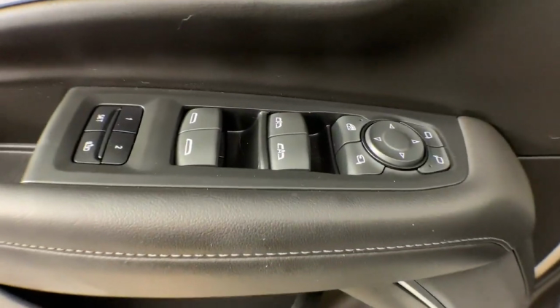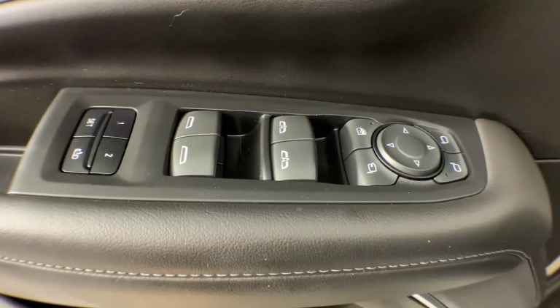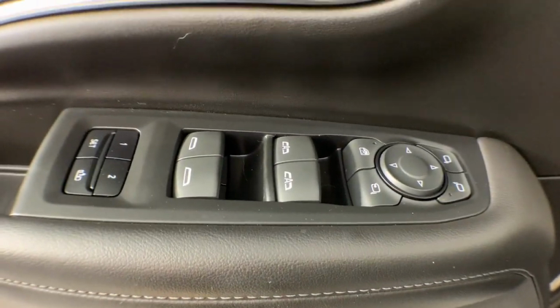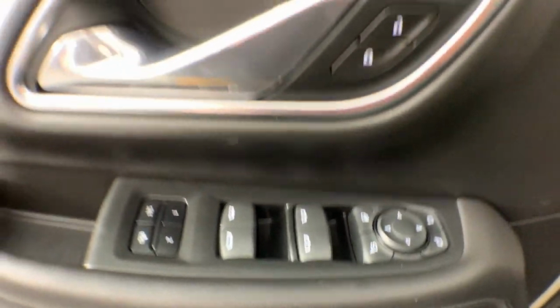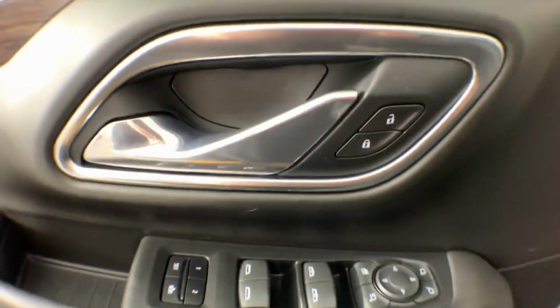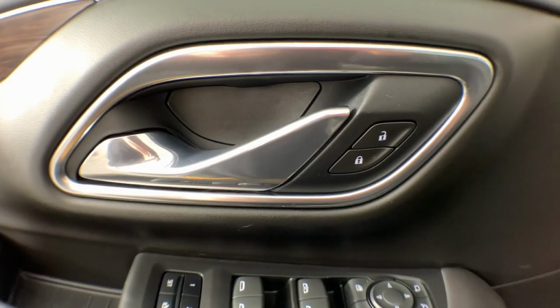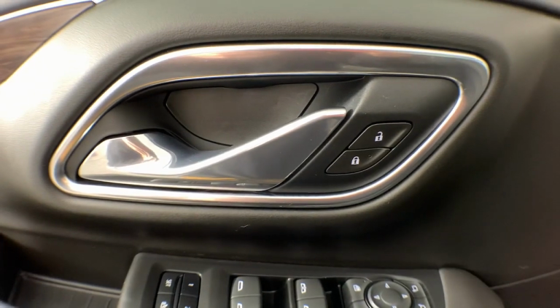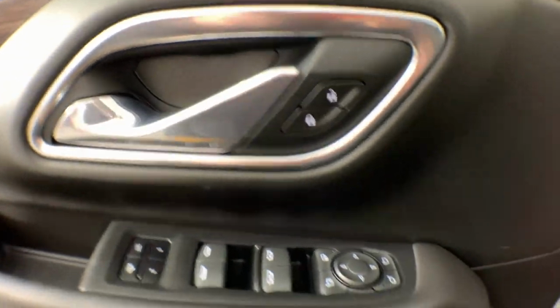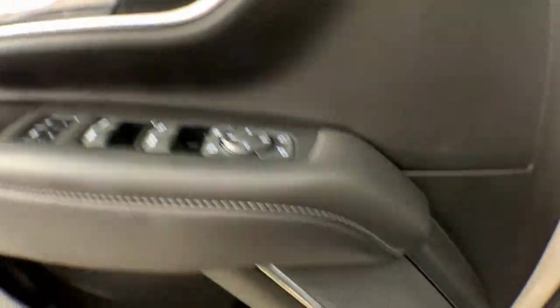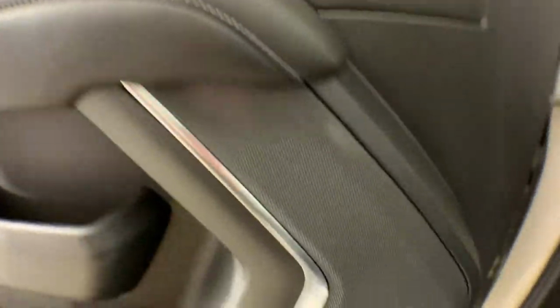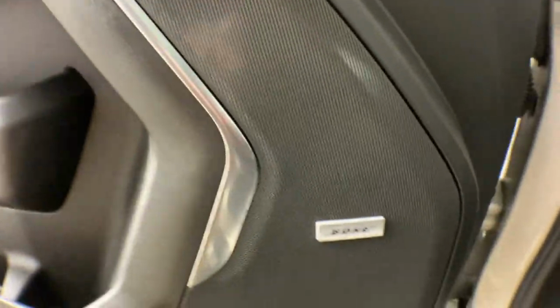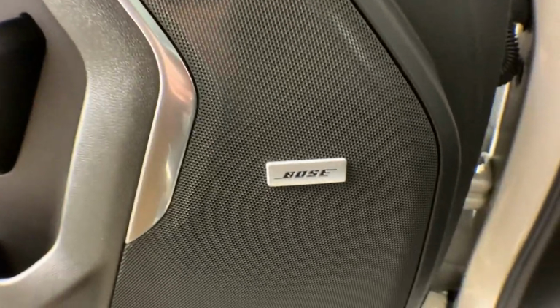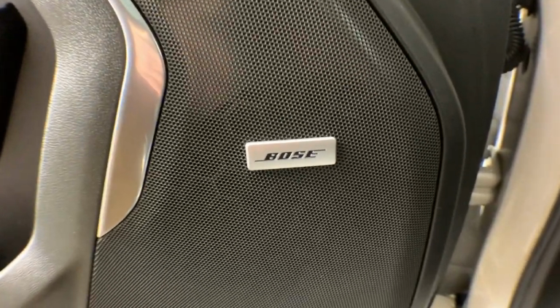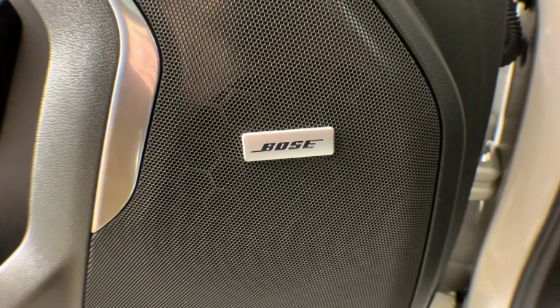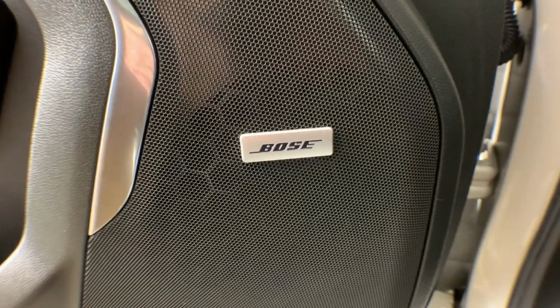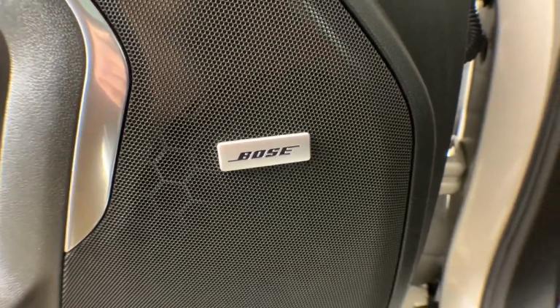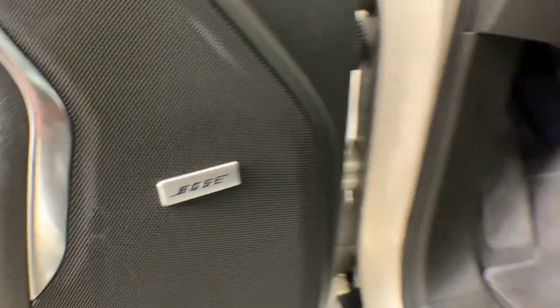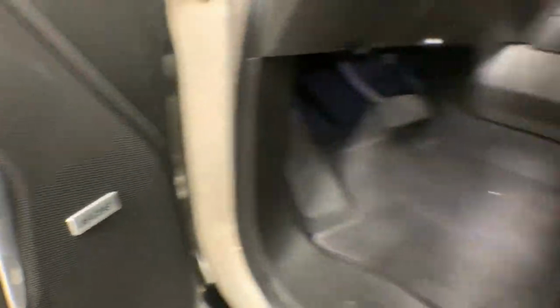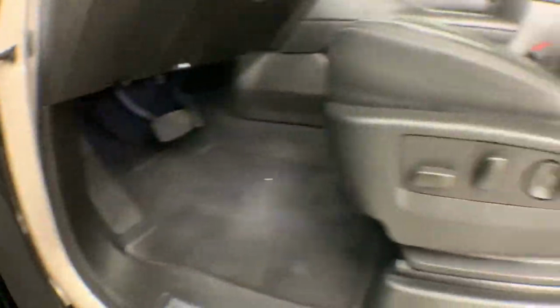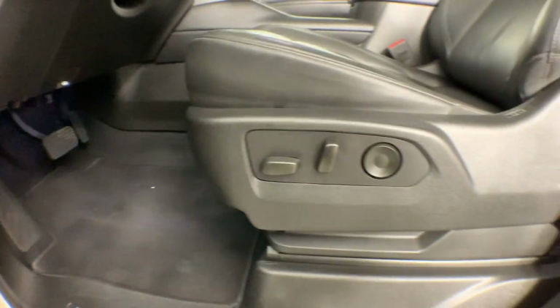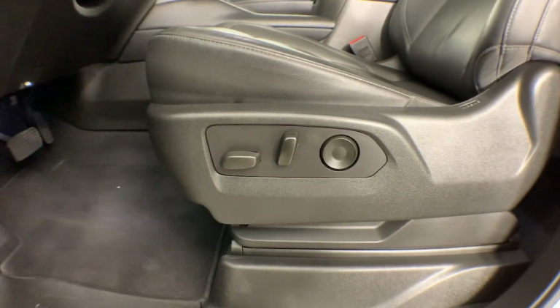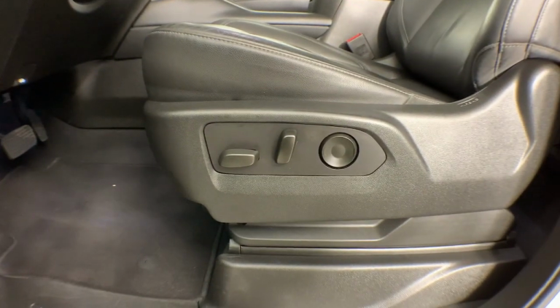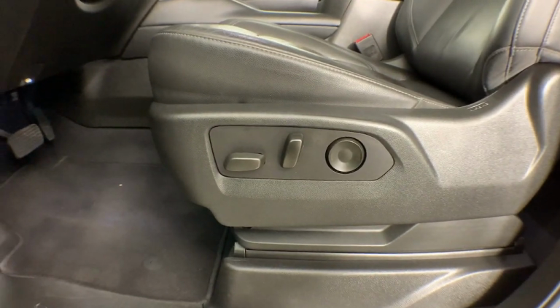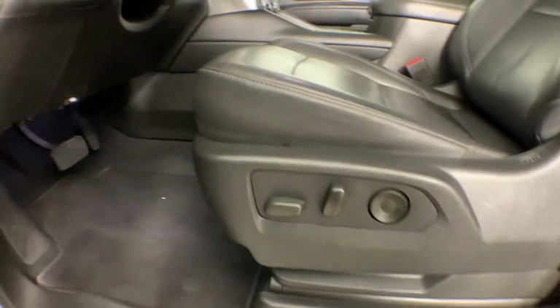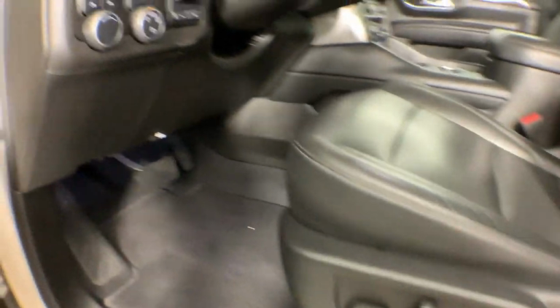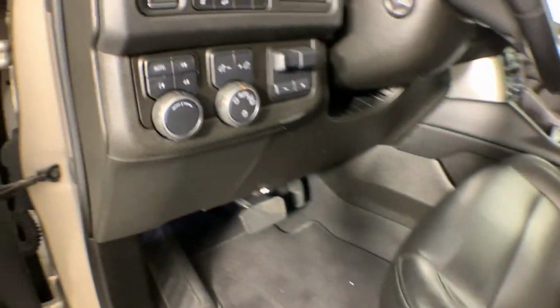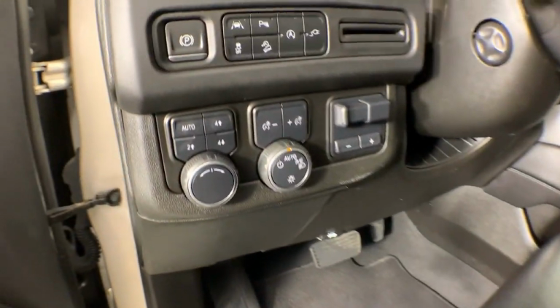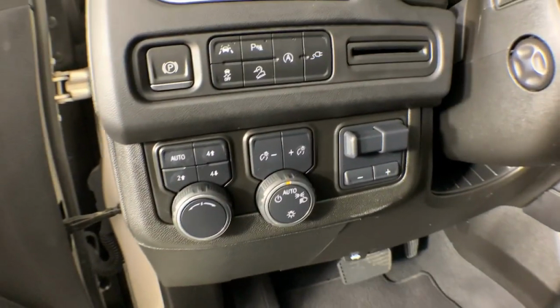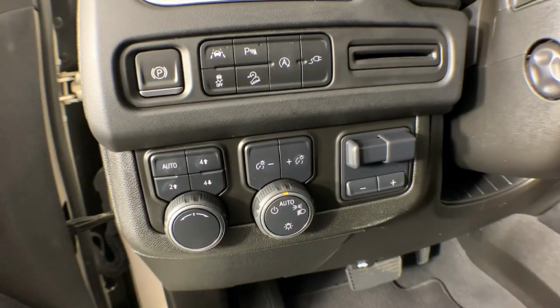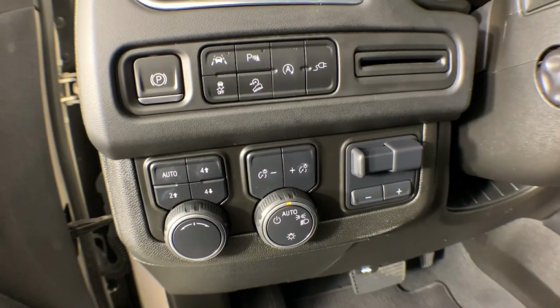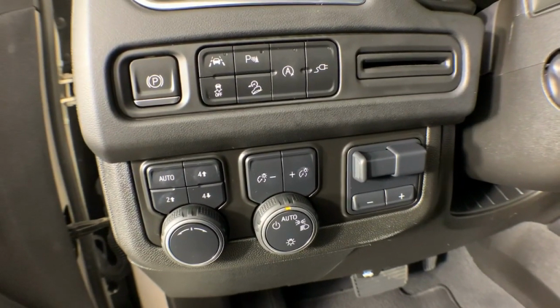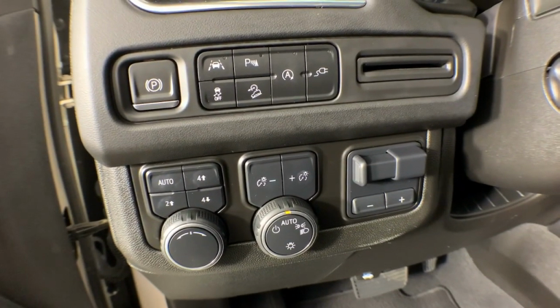These are just some of the great options this vehicle comes with: heated steering wheel, Apple CarPlay and Android Auto, touchscreen infotainment system, panoramic roof, and lane departure warning.